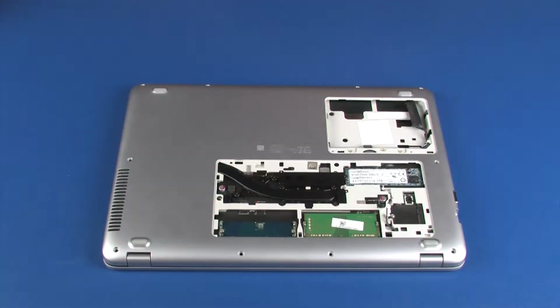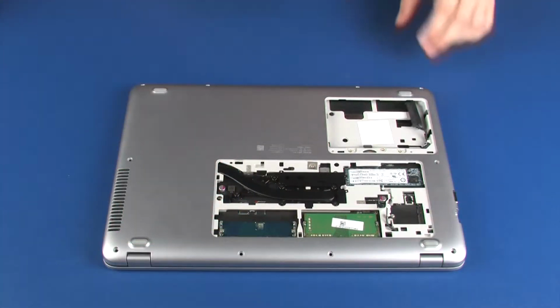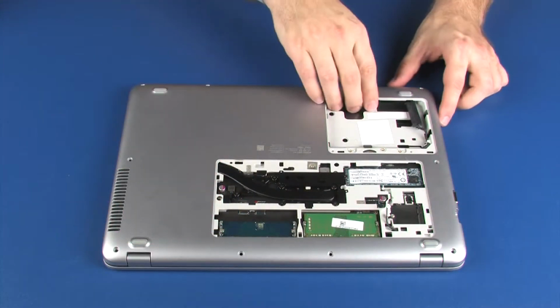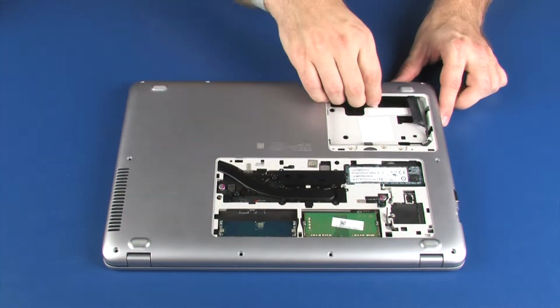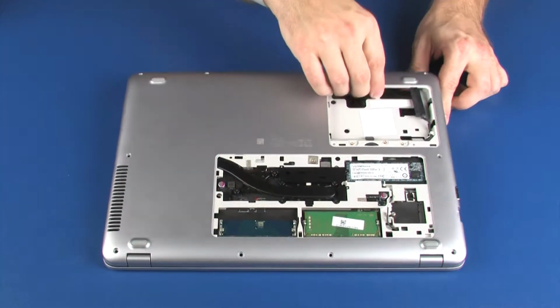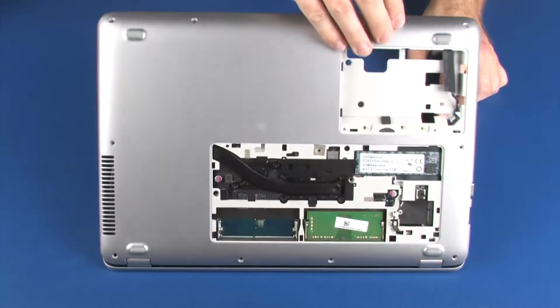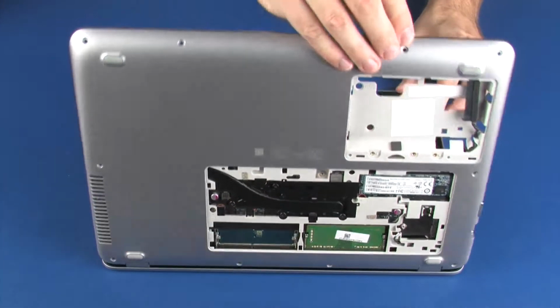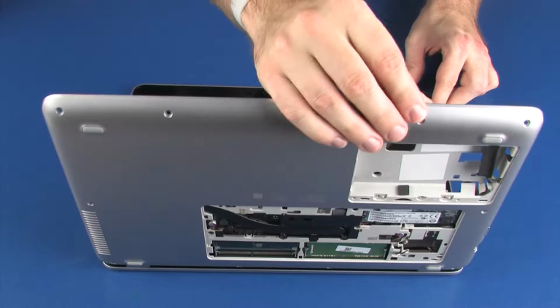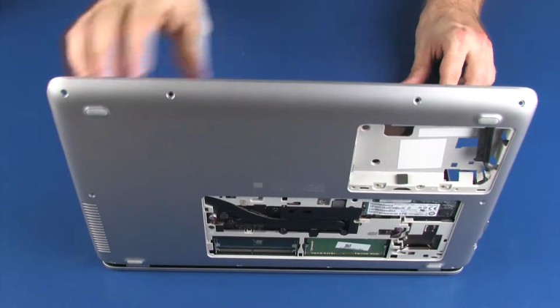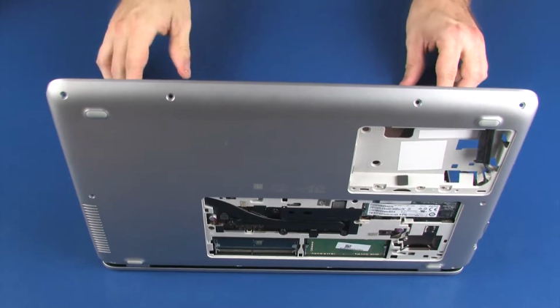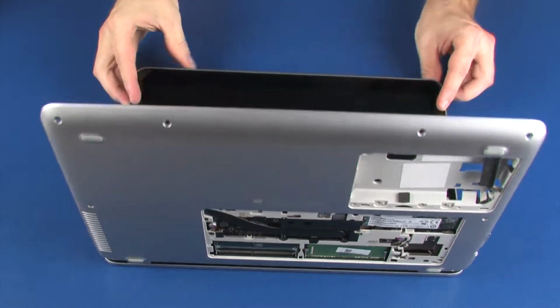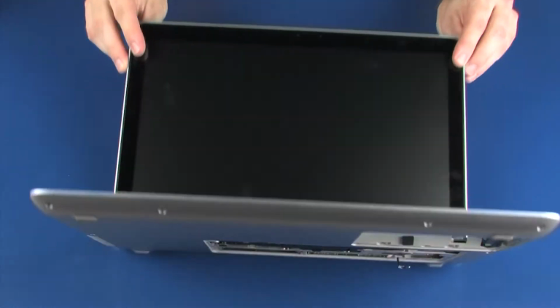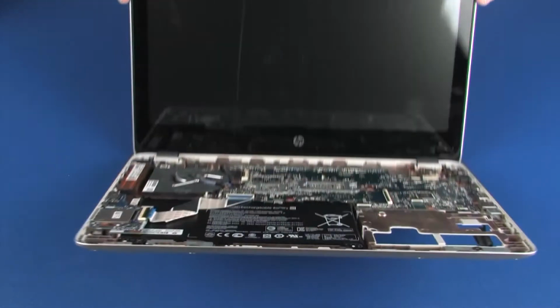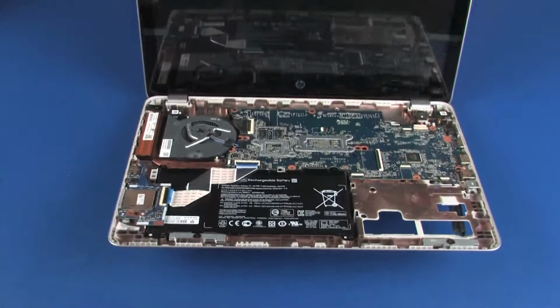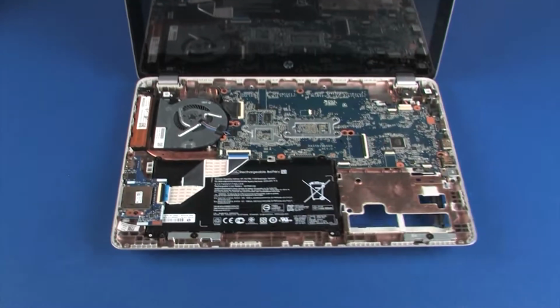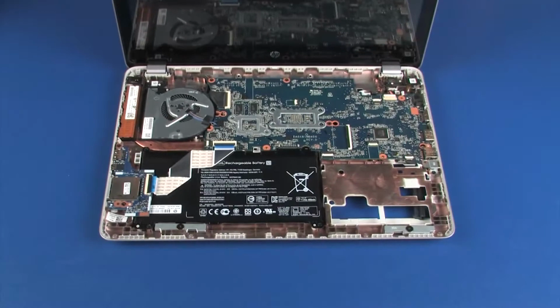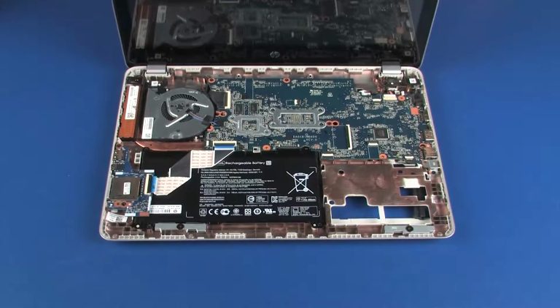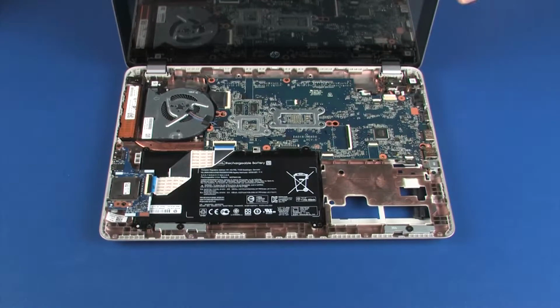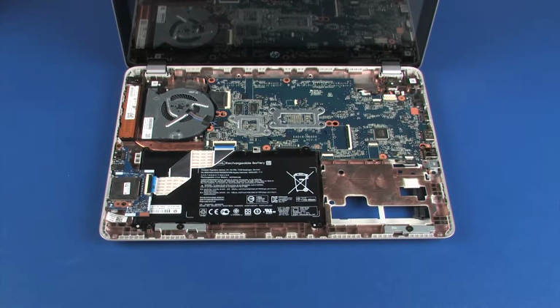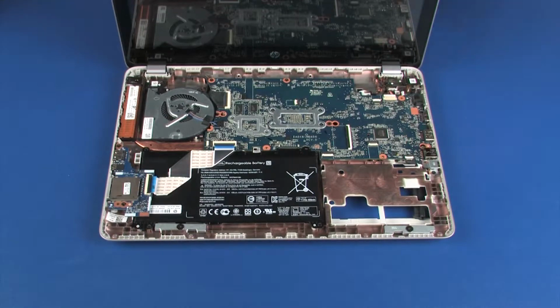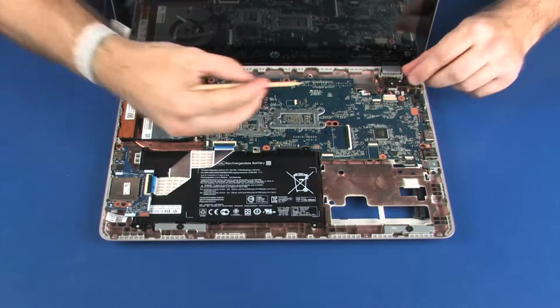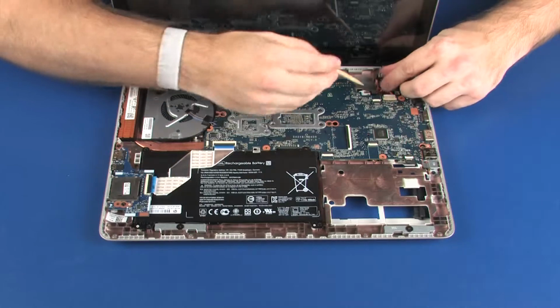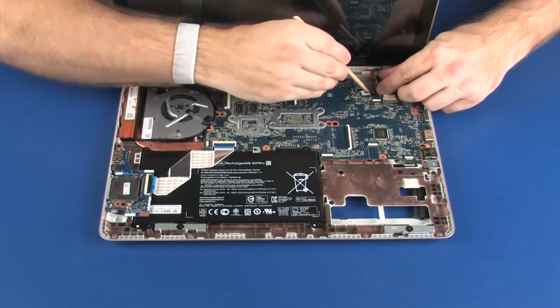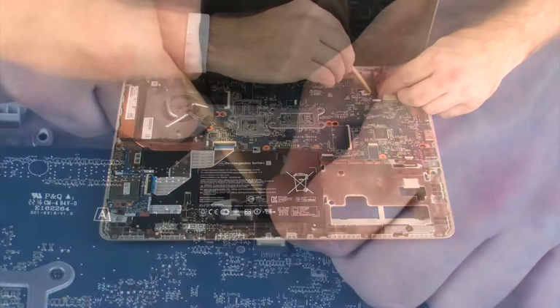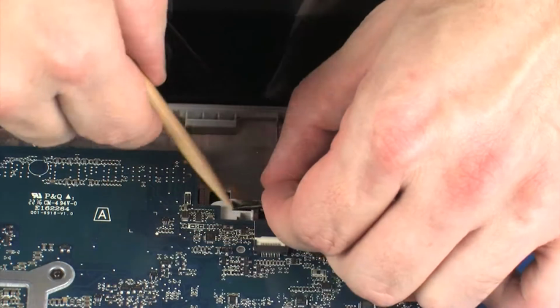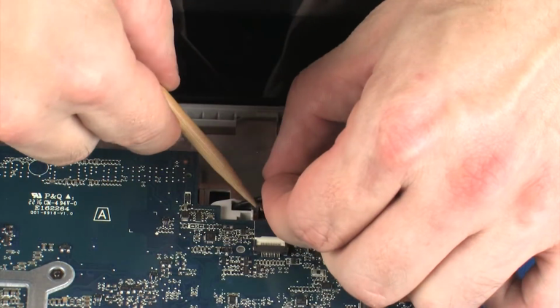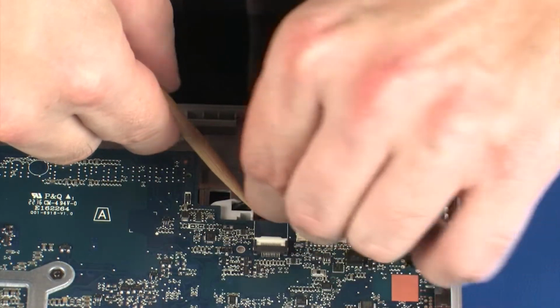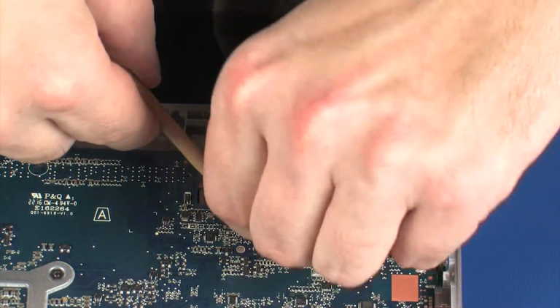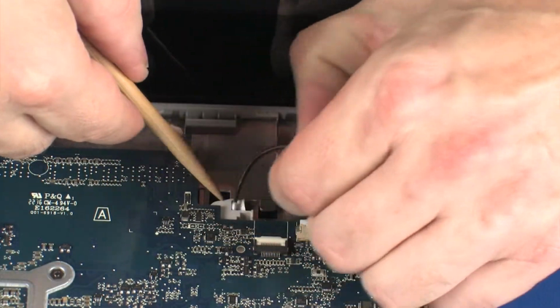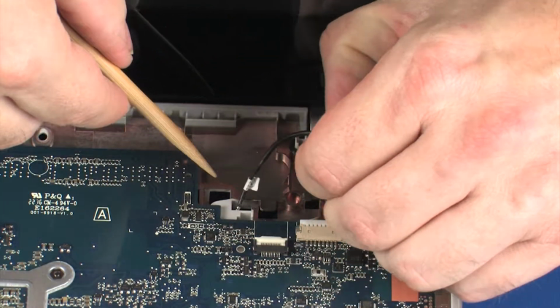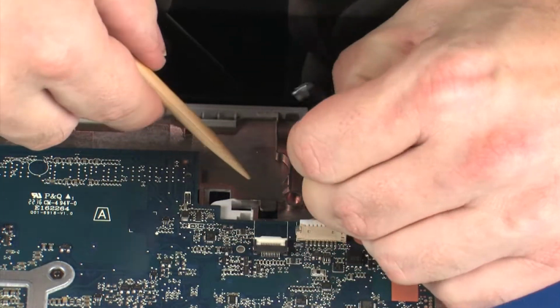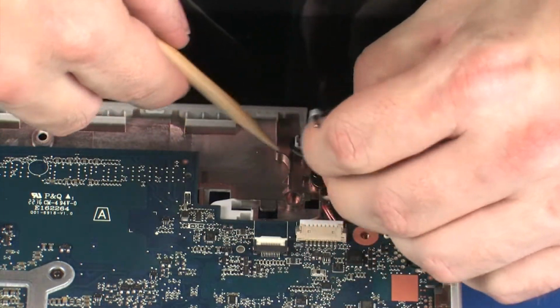Tilt the notebook forward until it rests normally on the base enclosure. Guide the wireless antenna cable through the cutout in the base enclosure and remove it from the routing channel on top of the base enclosure.